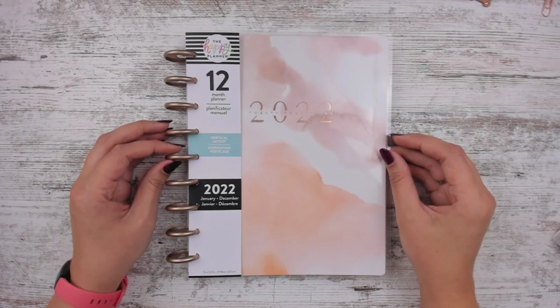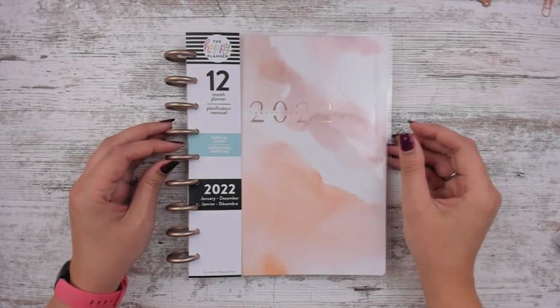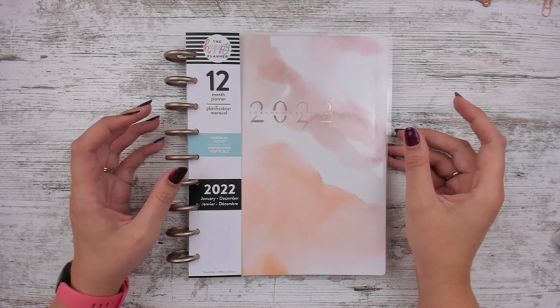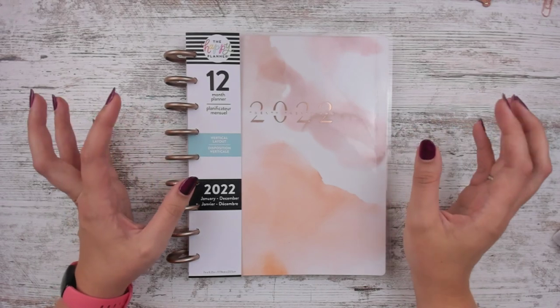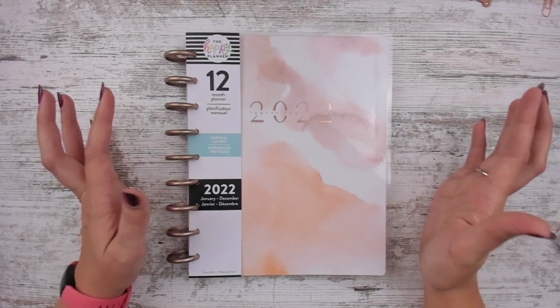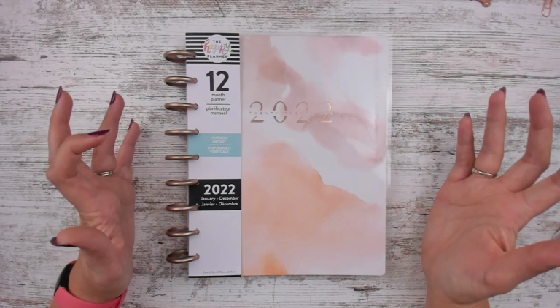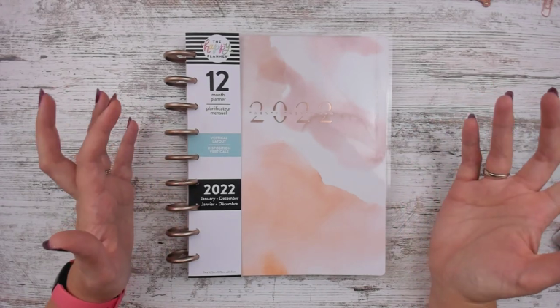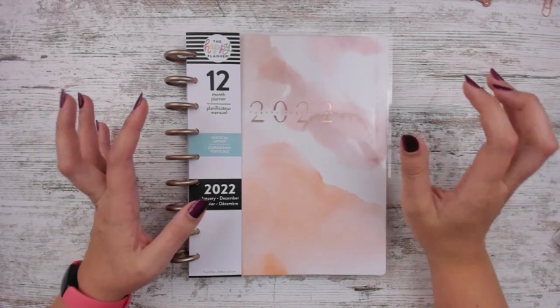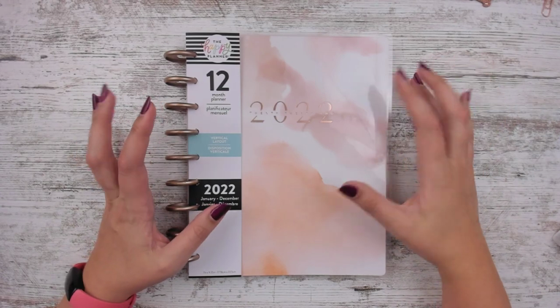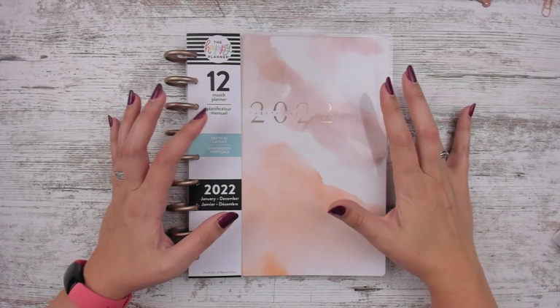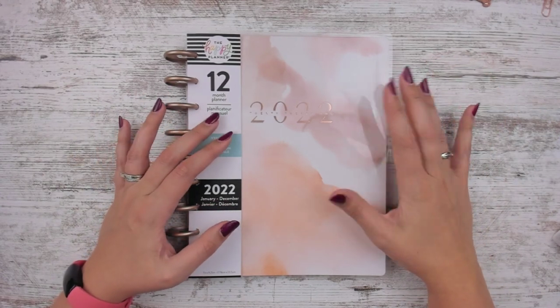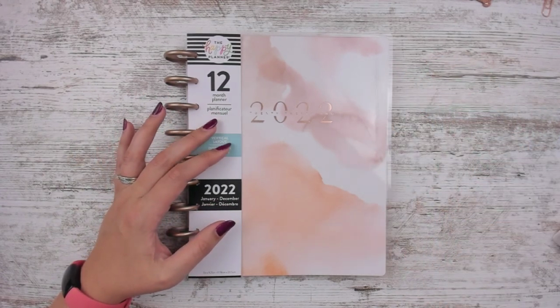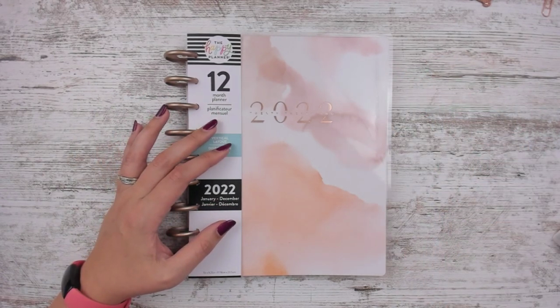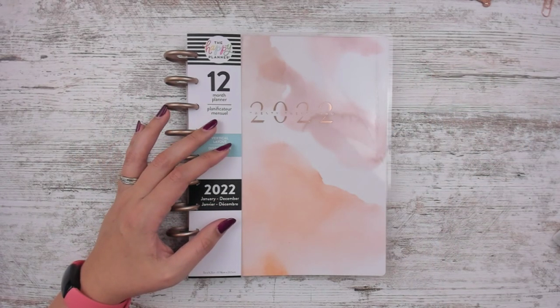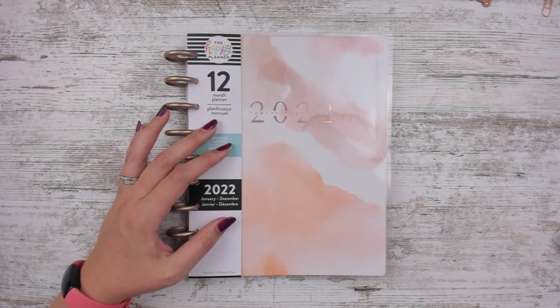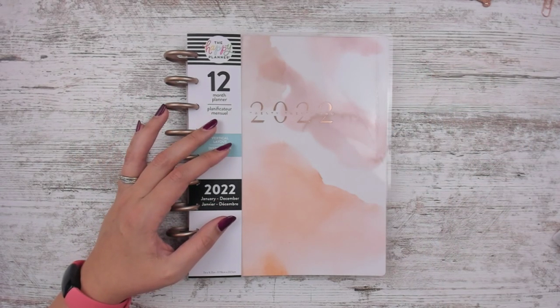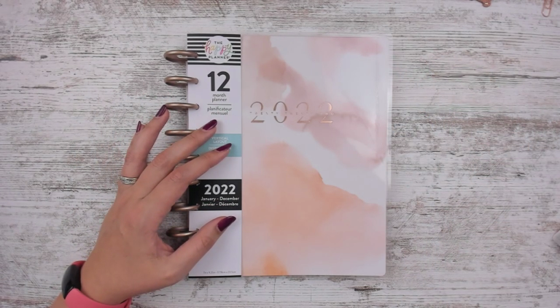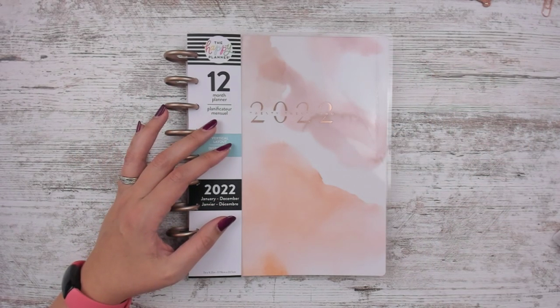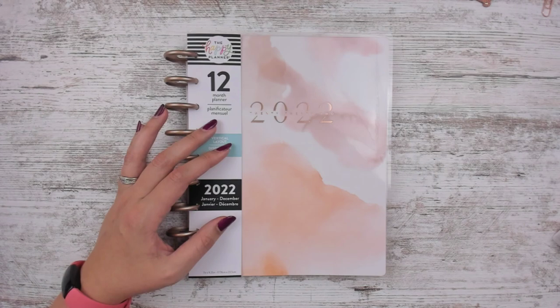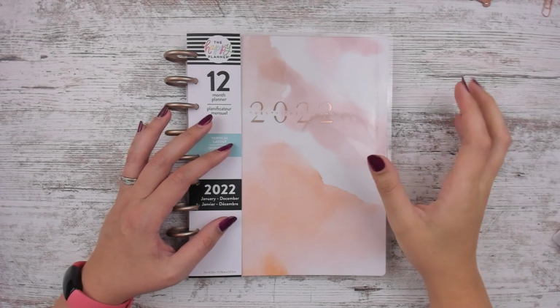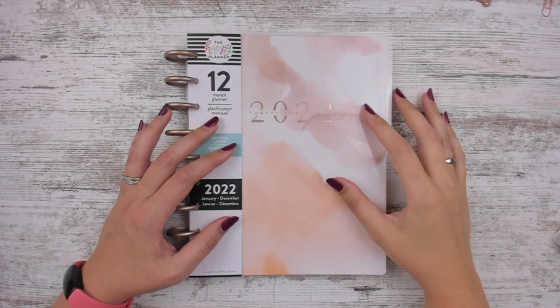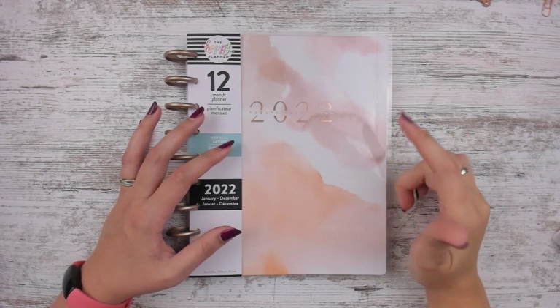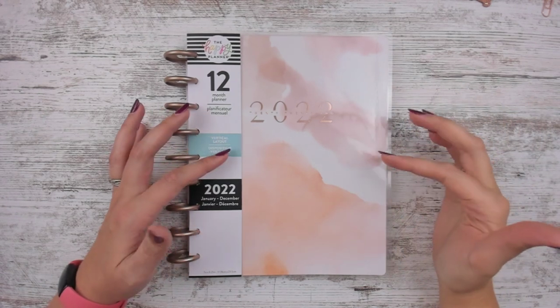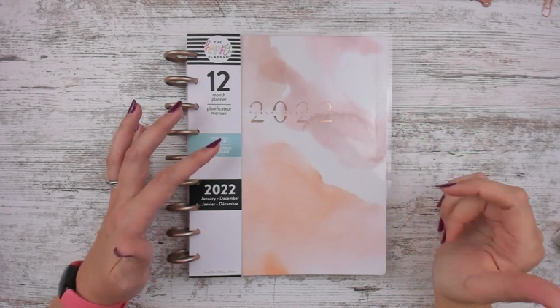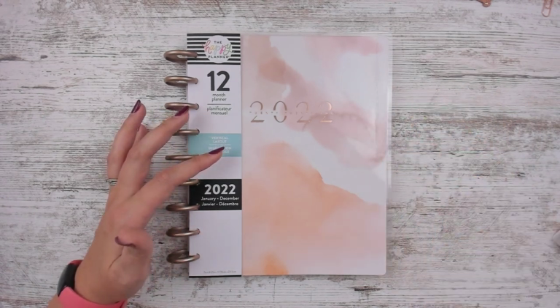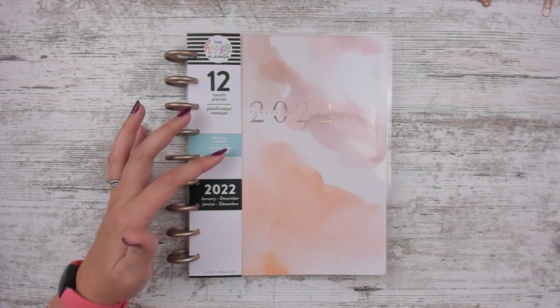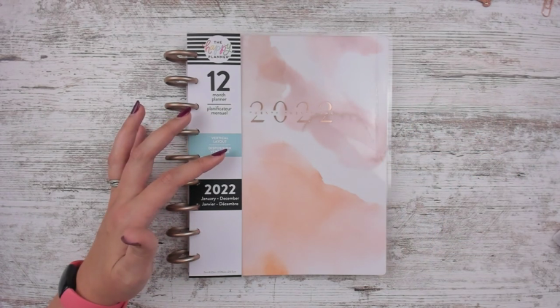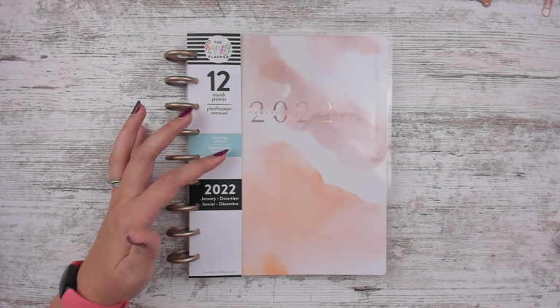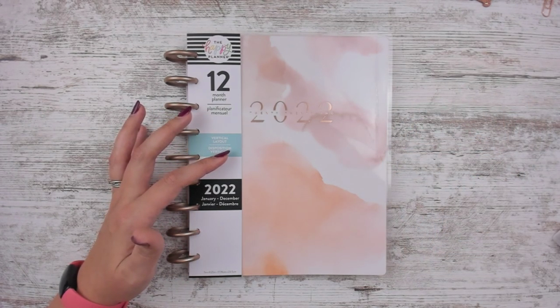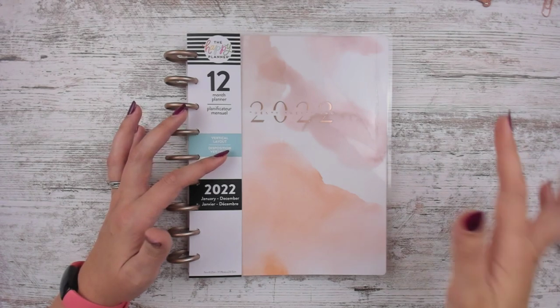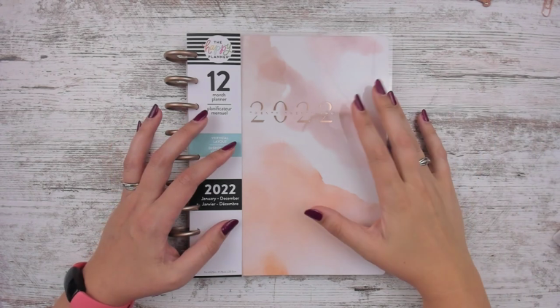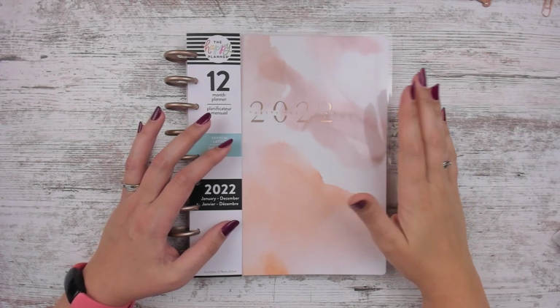Hello, Leslie here with a new planner! So I did film a little — we'll see if I get it together — but I did practice vlogging this week, and it was me picking out this planner. So you might see that later, after this video has already gone up.